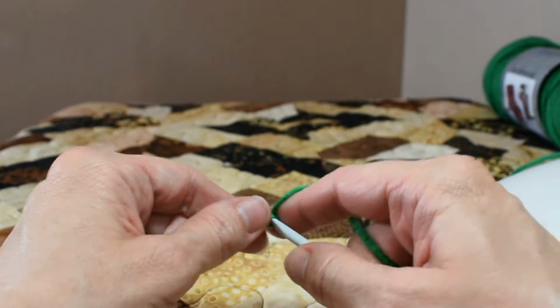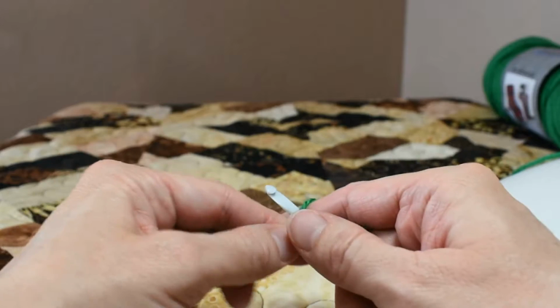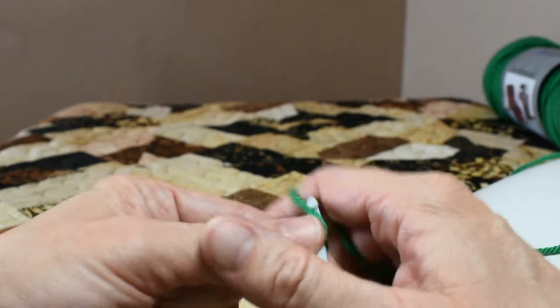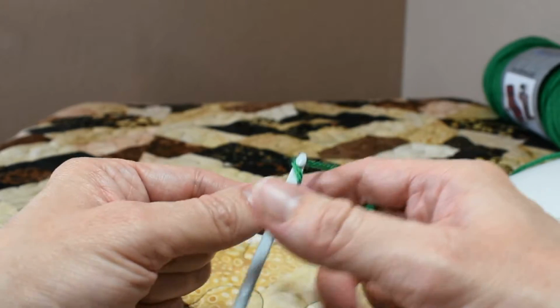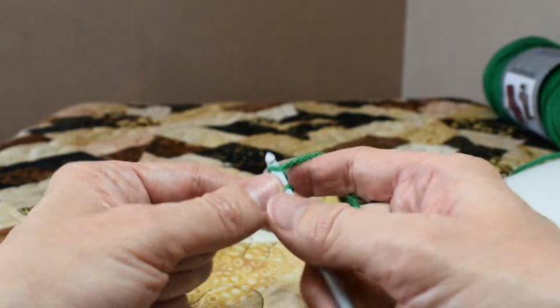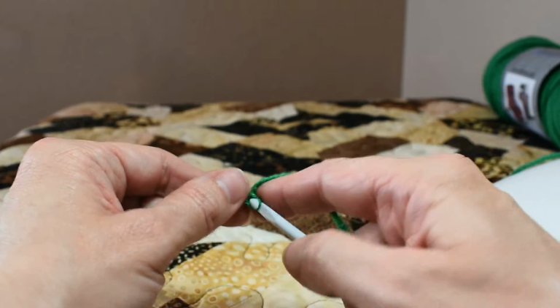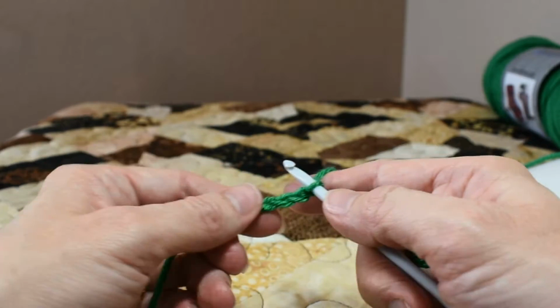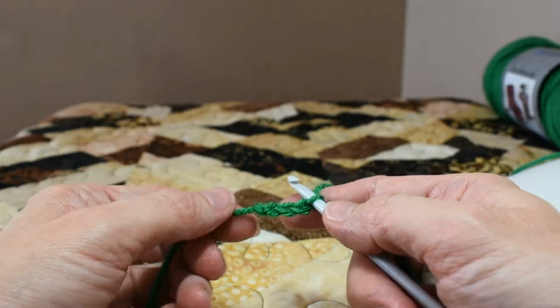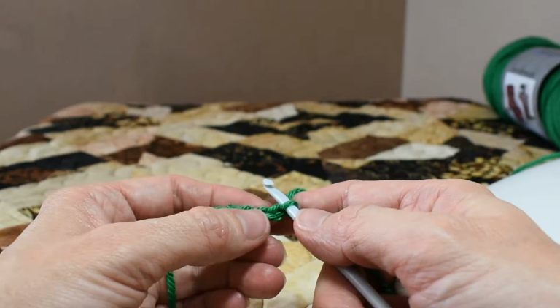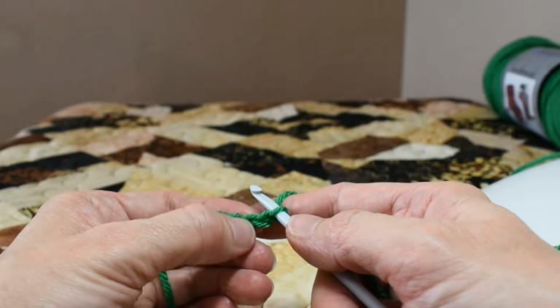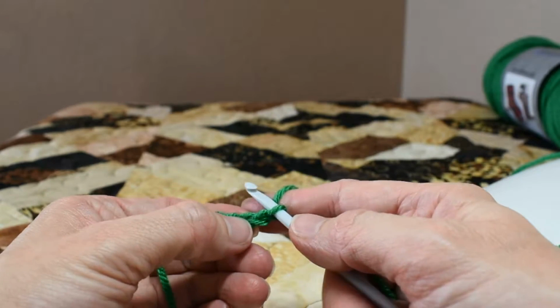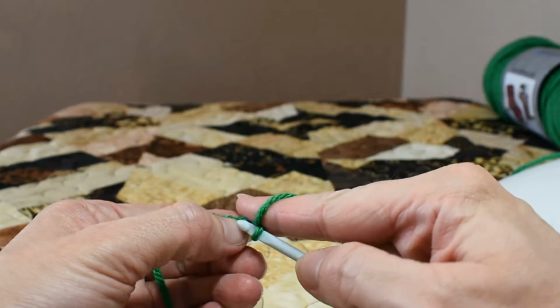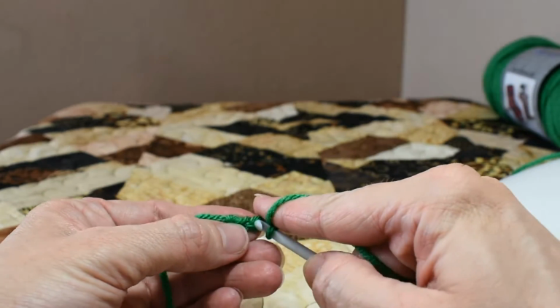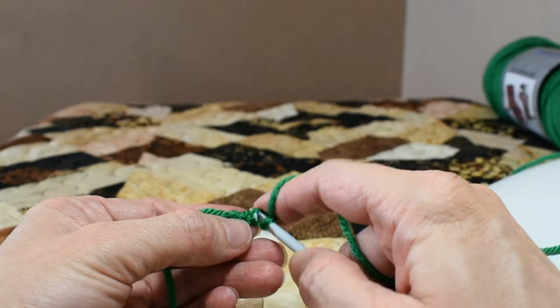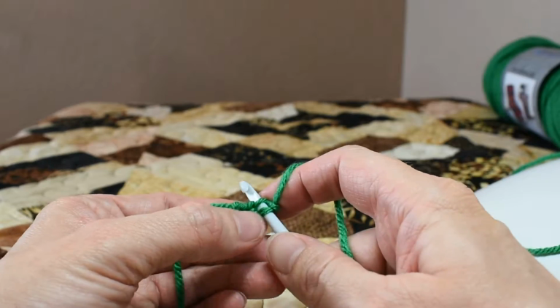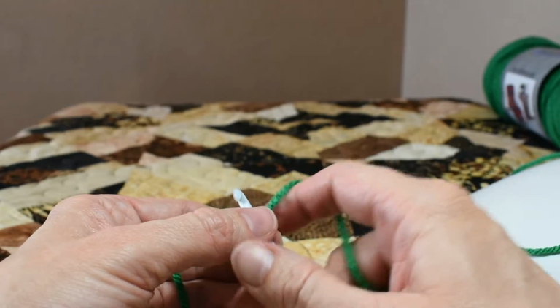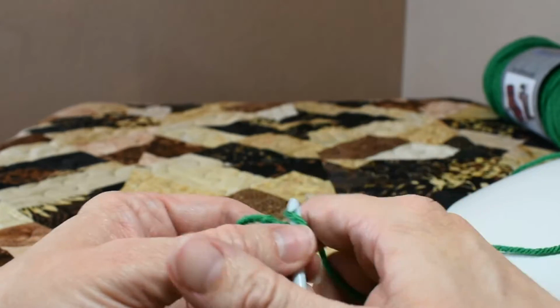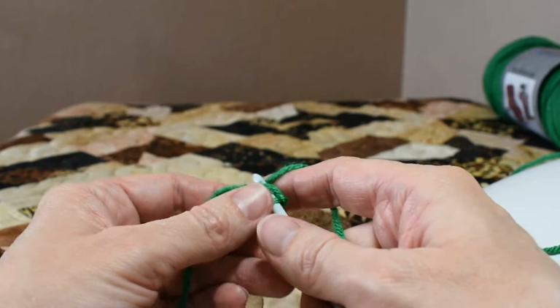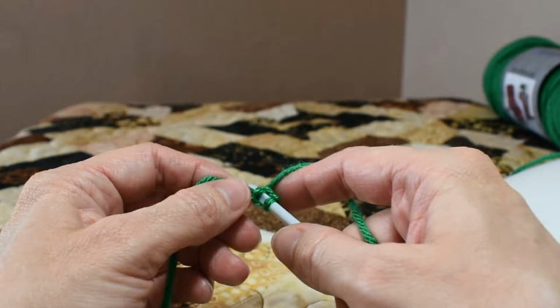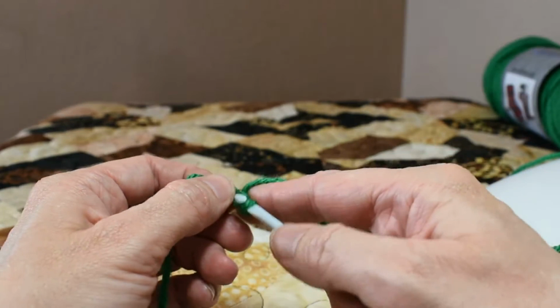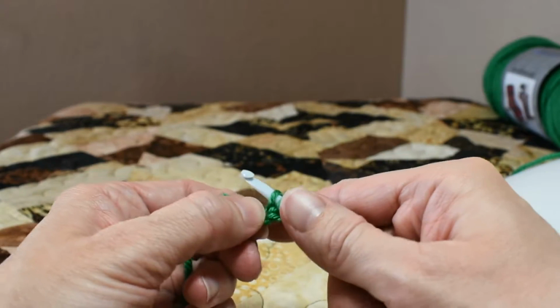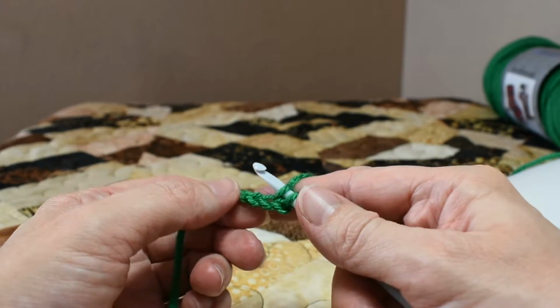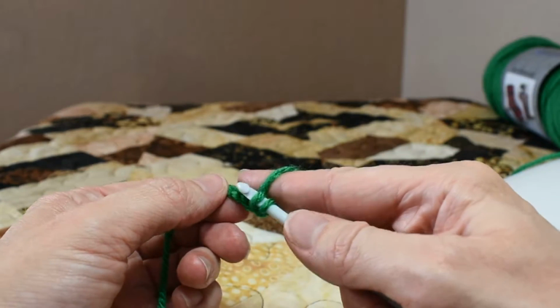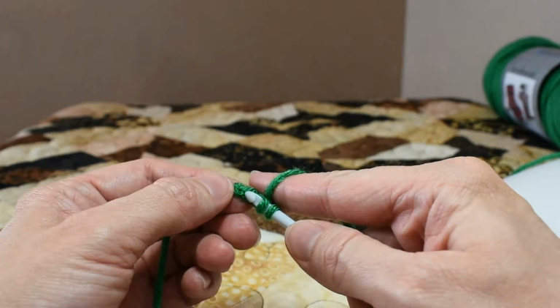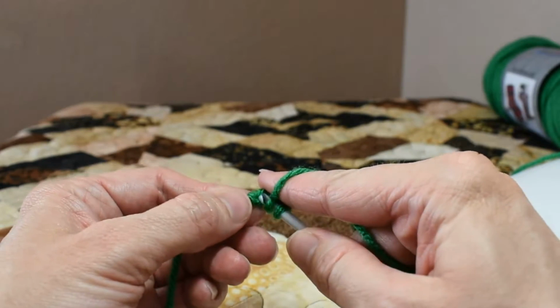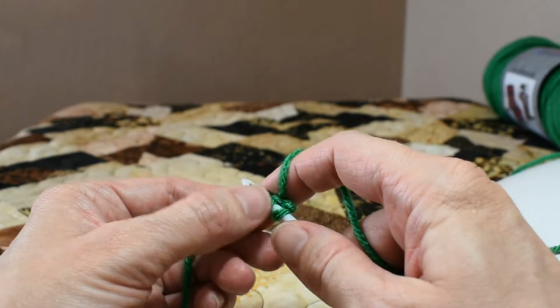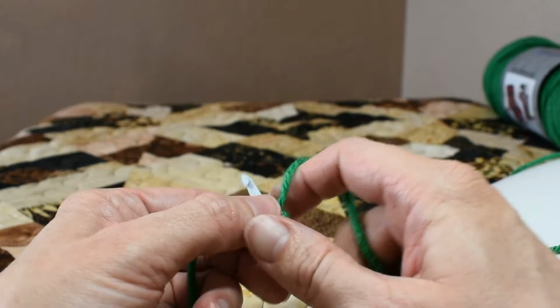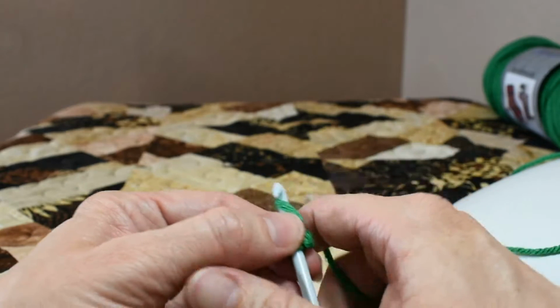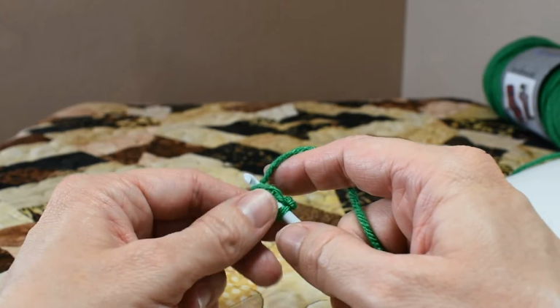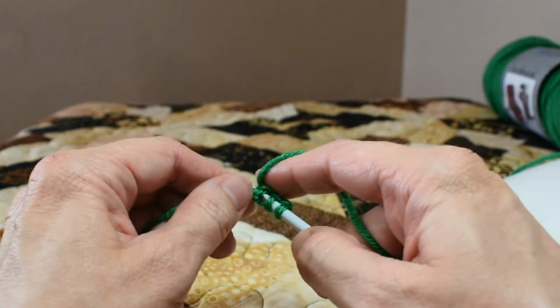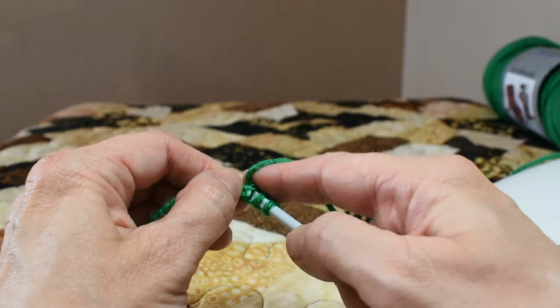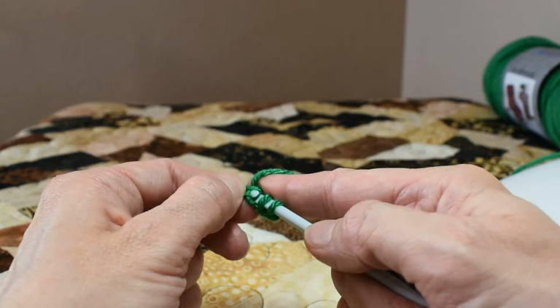I'm just going to chain three, and I'm going to go into my second chain from the hook, yarn over, pull up a loop, into the last chain, yarn over, pull up a loop.